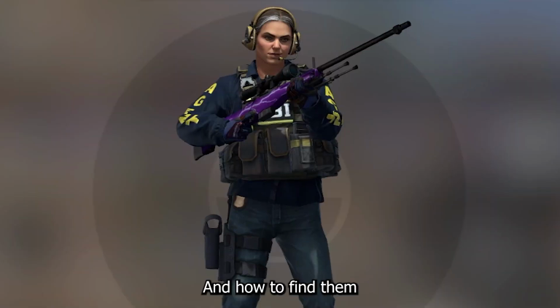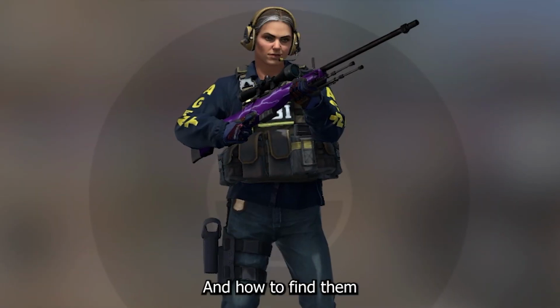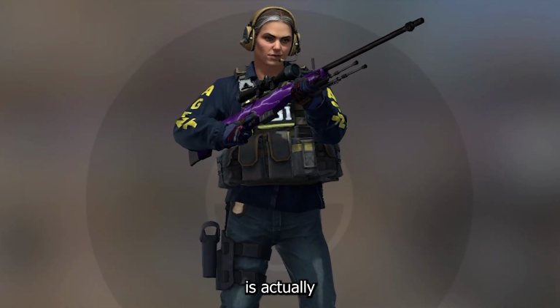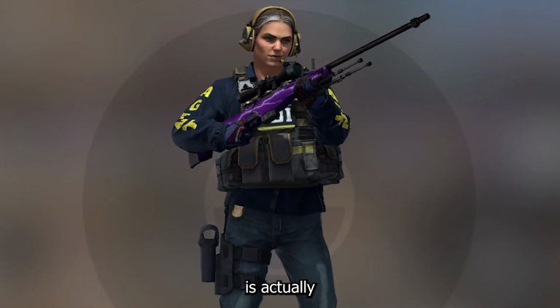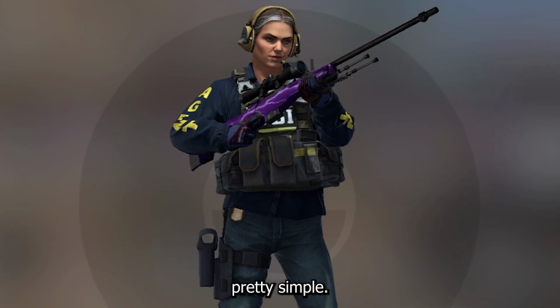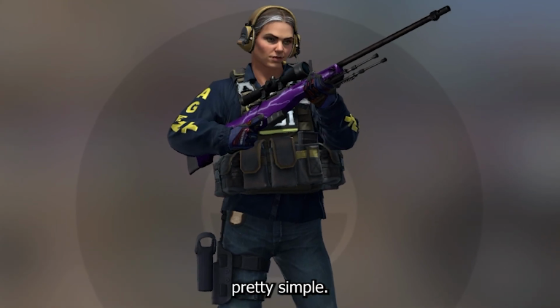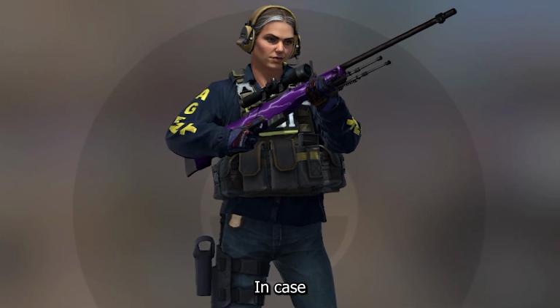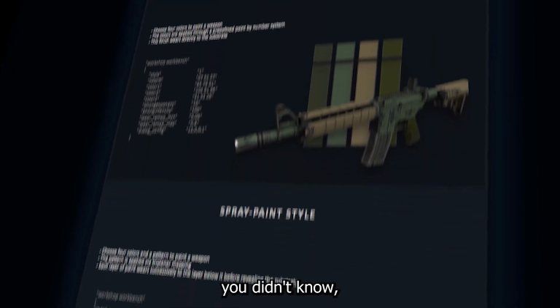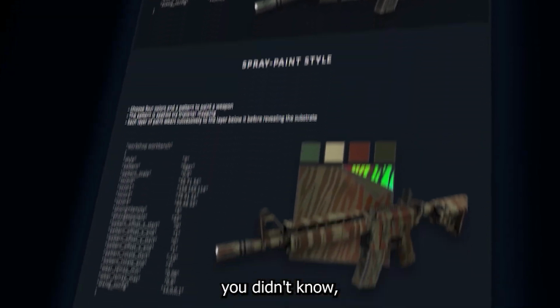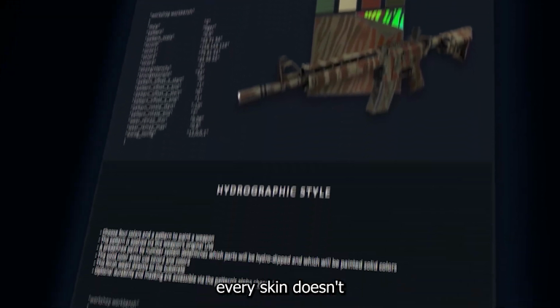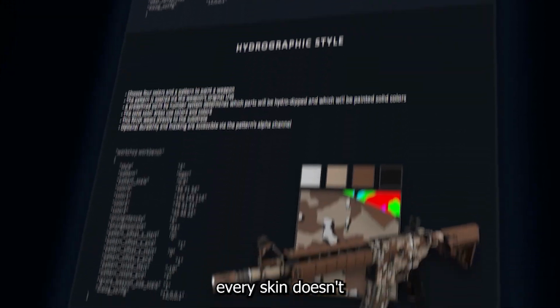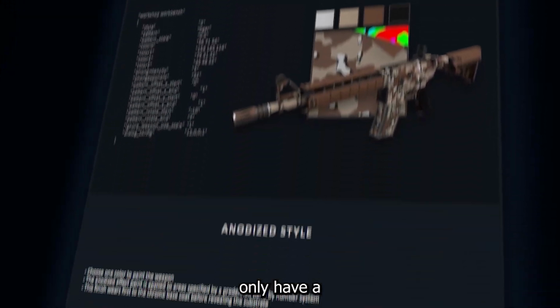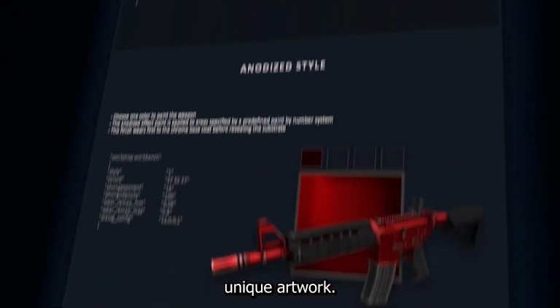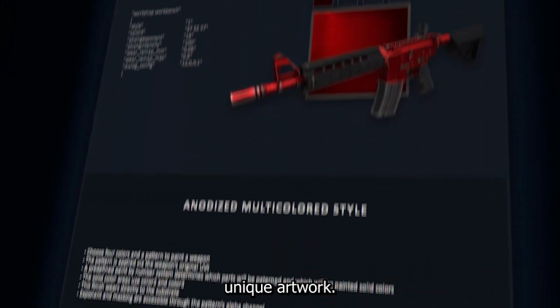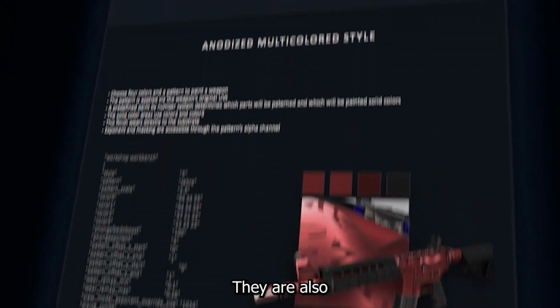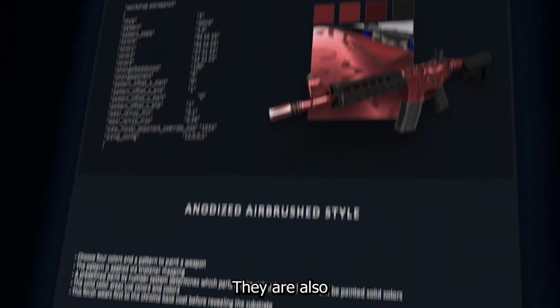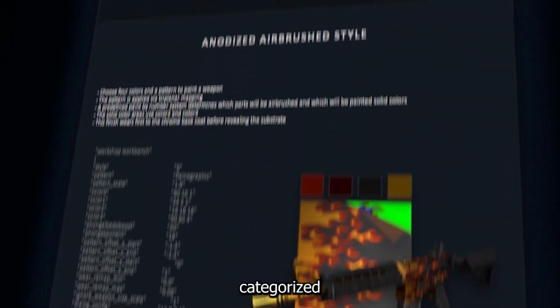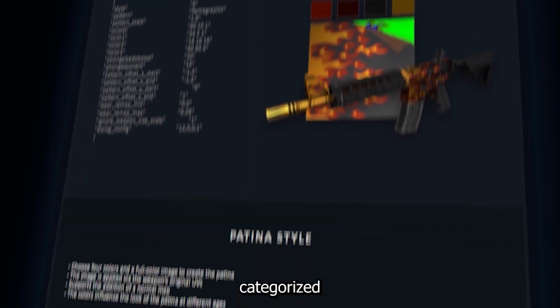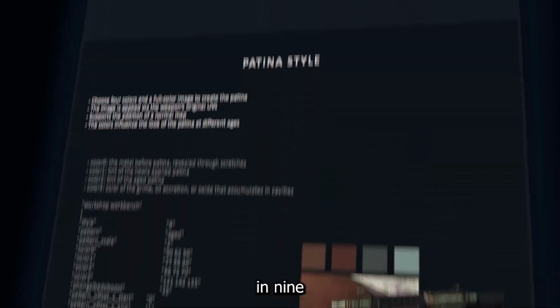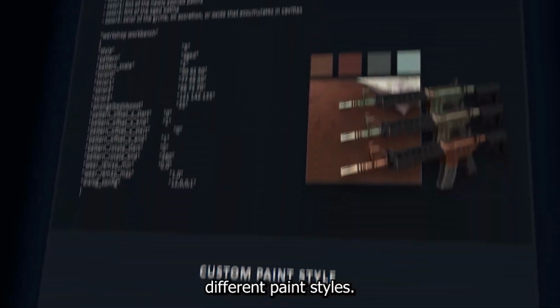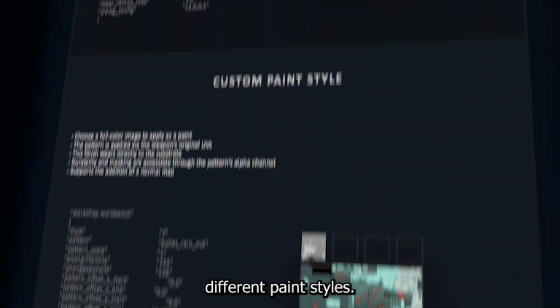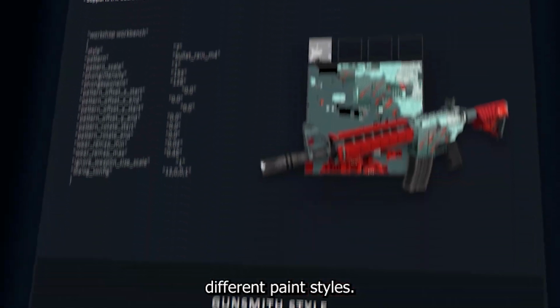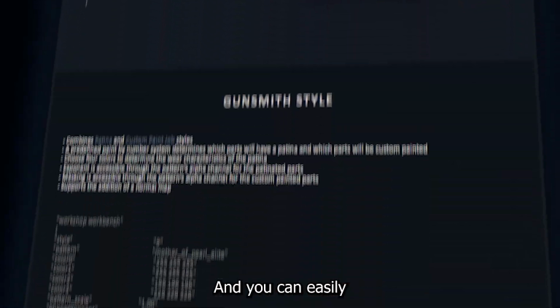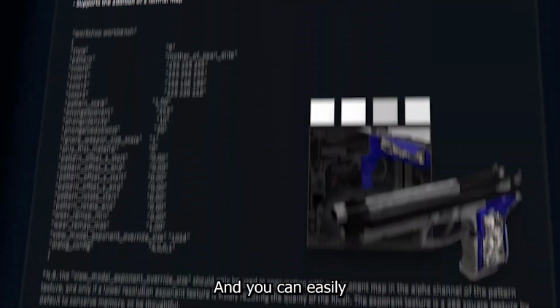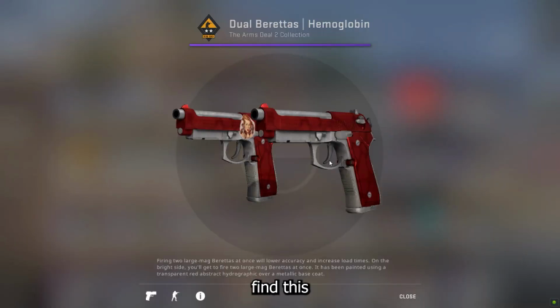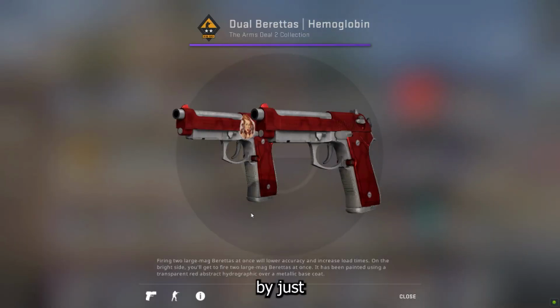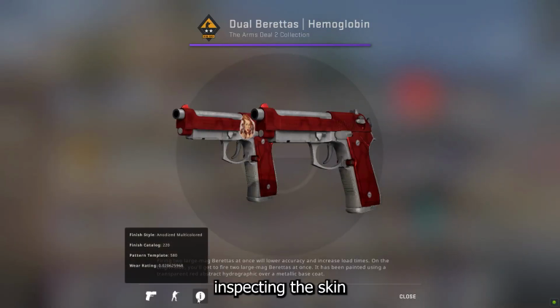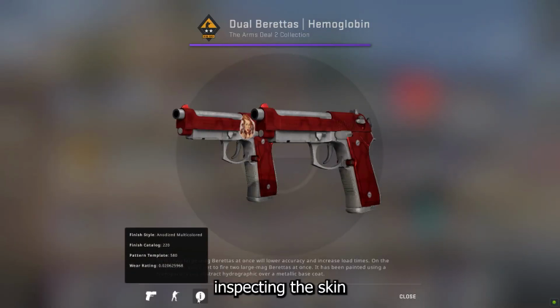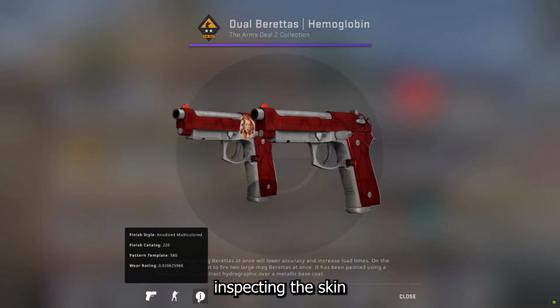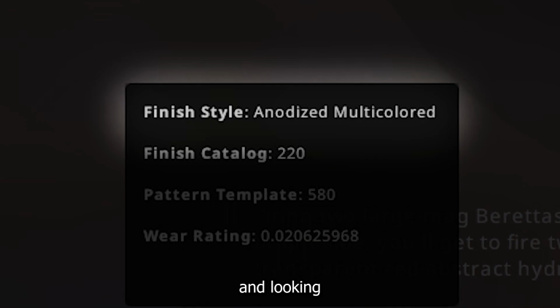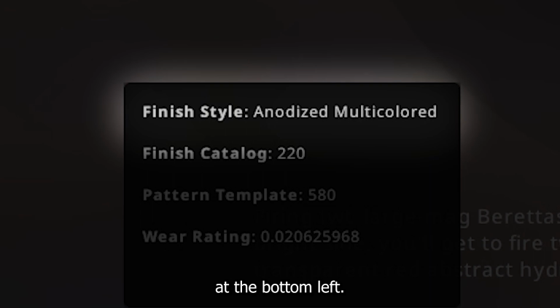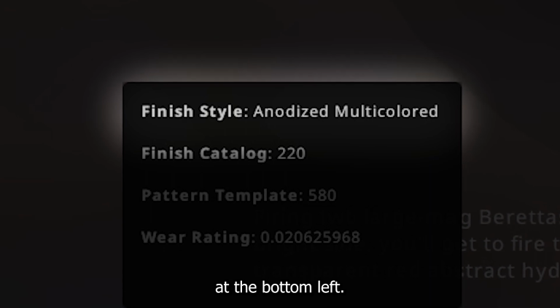How to find them is actually pretty simple. In case you didn't know, every skin doesn't only have a unique artwork — they are also categorized into 9 different paint styles. You can easily find this by just inspecting the skin and looking at the bottom left.